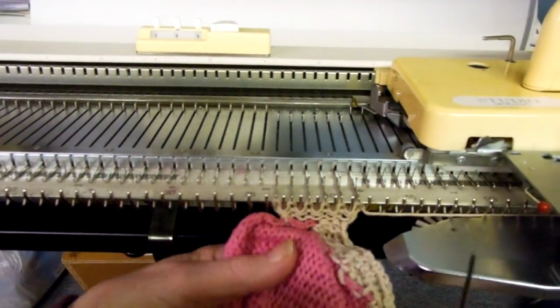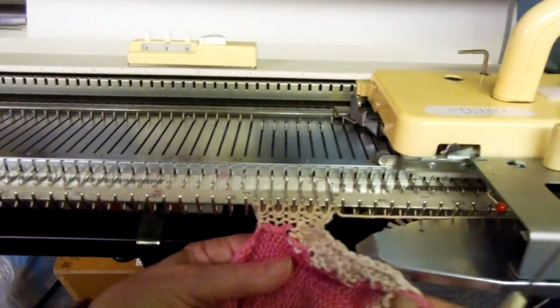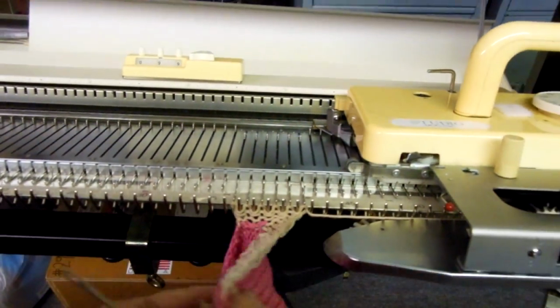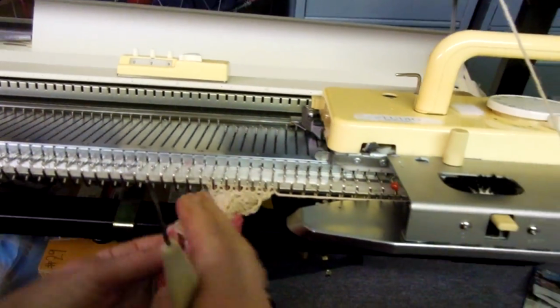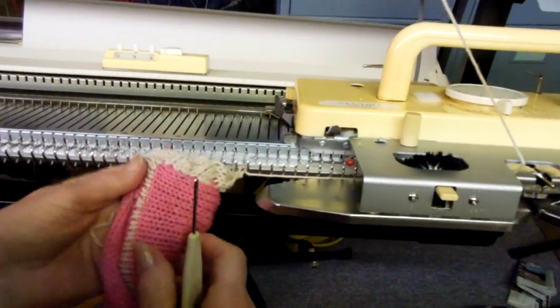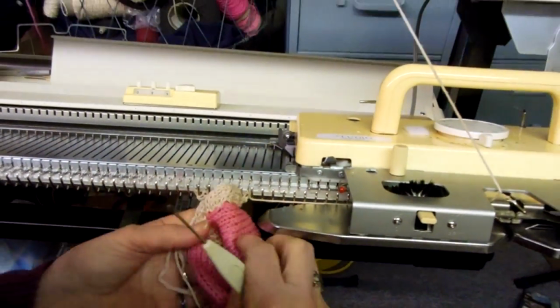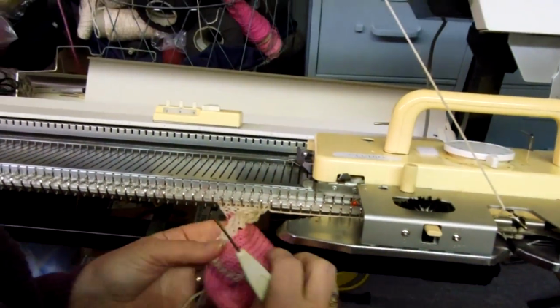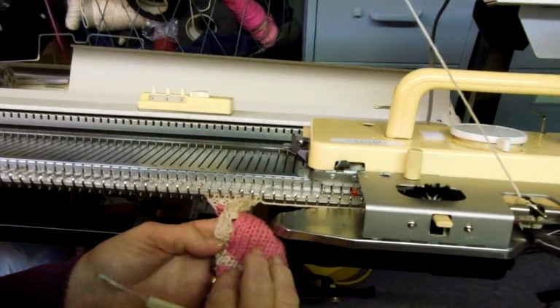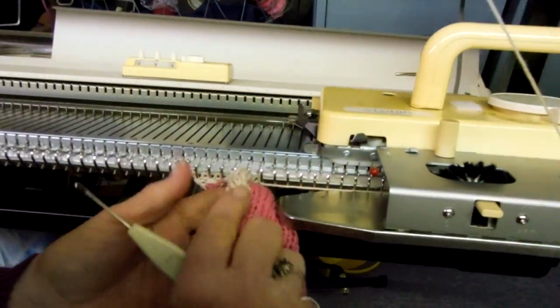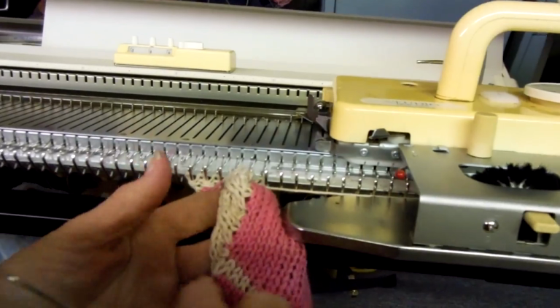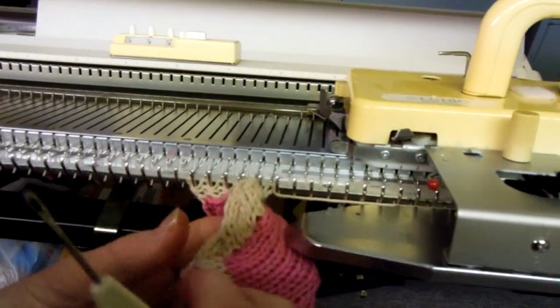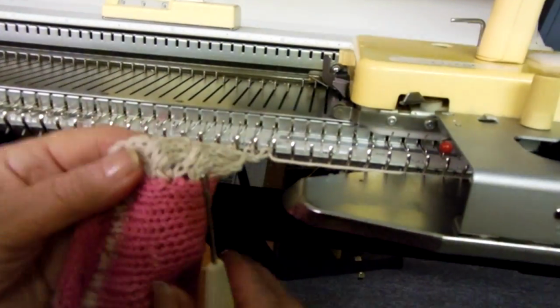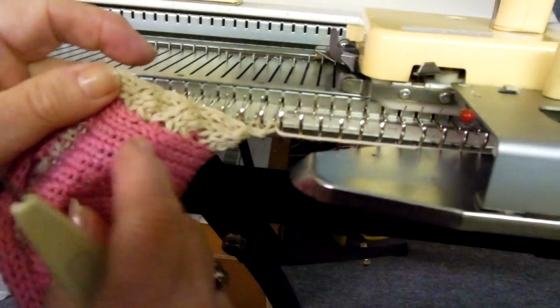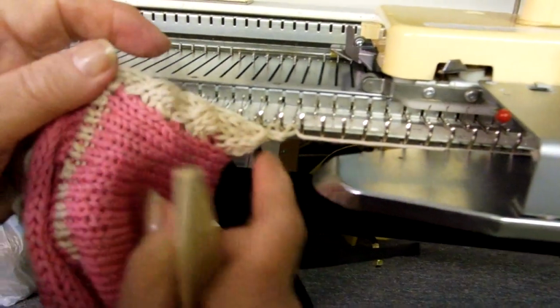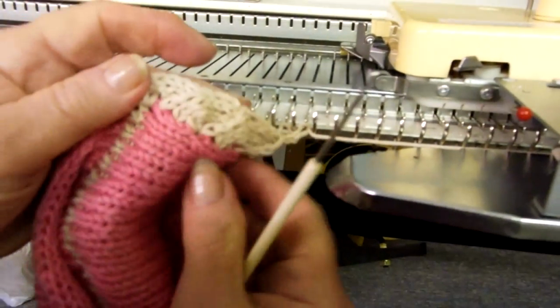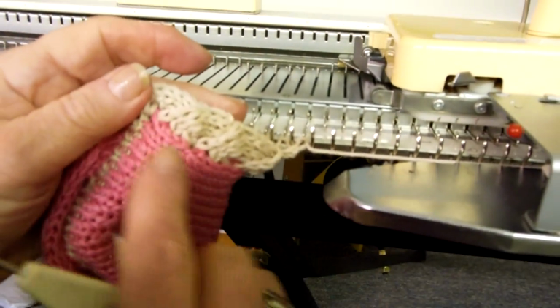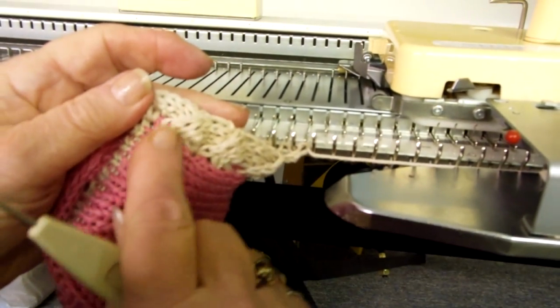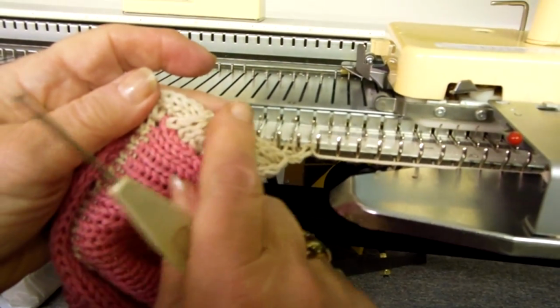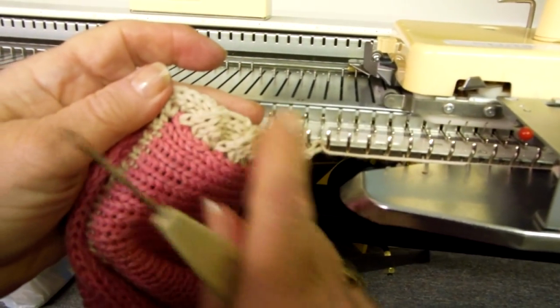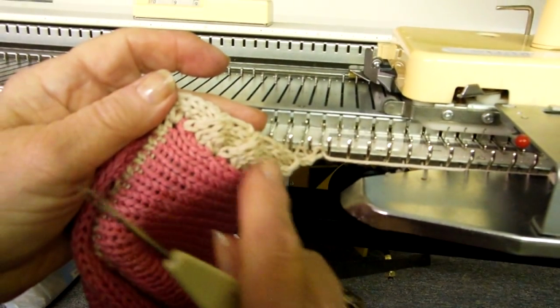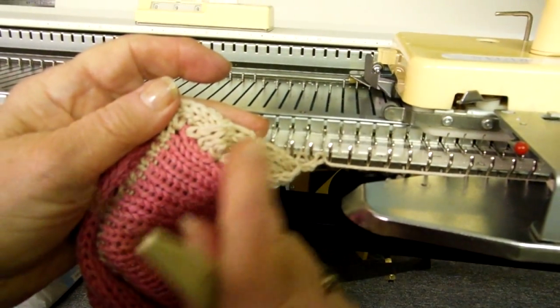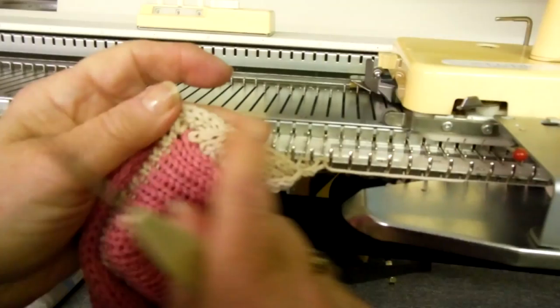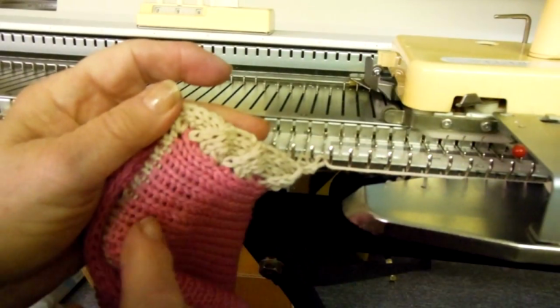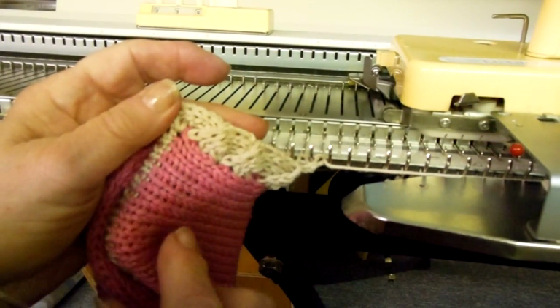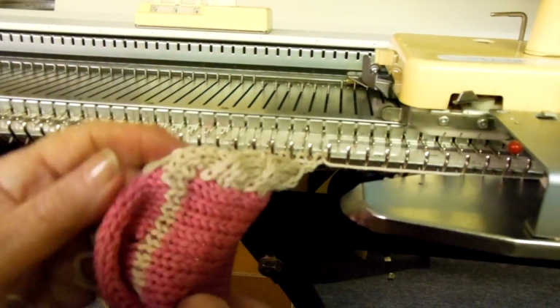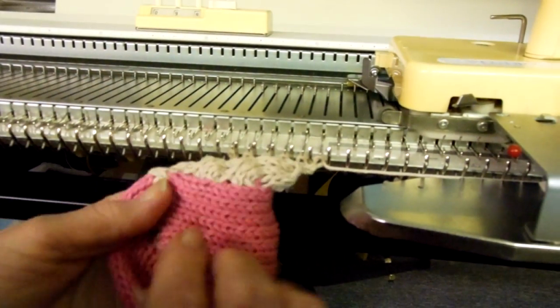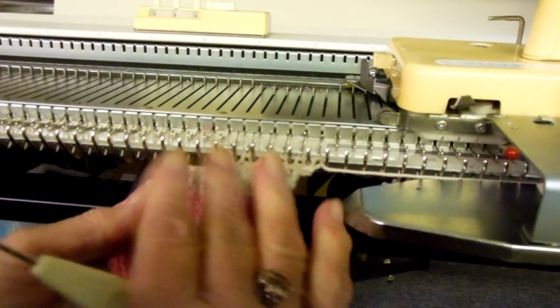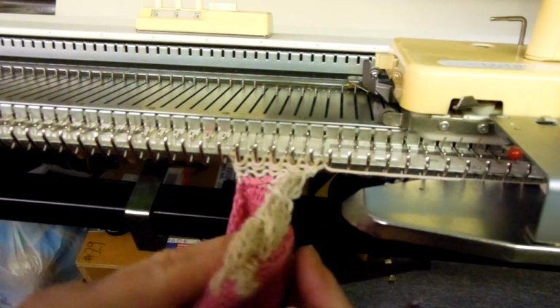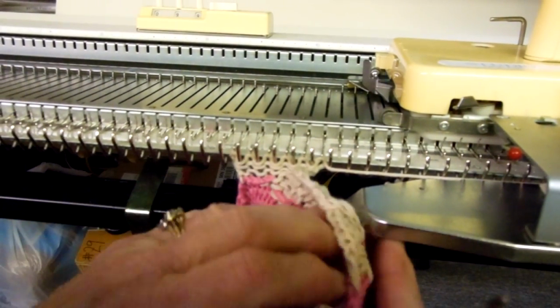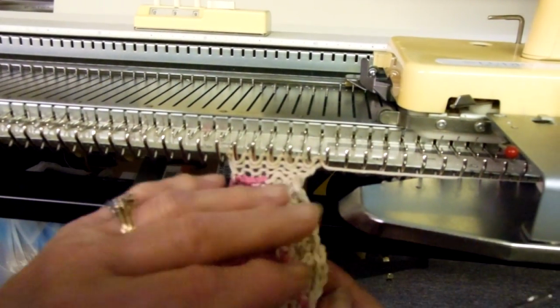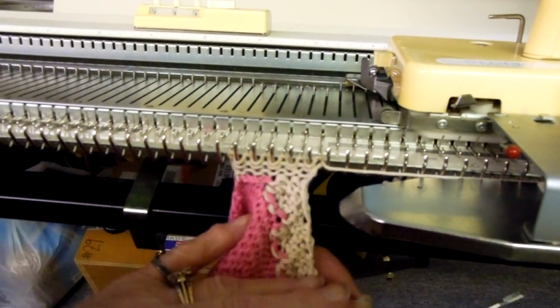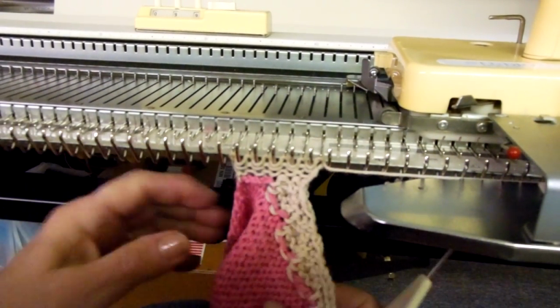I can look at it this way — see? And I like it. I like the way it's working out. Do you see that? It looks like a half cable trim and it will not roll. It's just a wonderful edging.